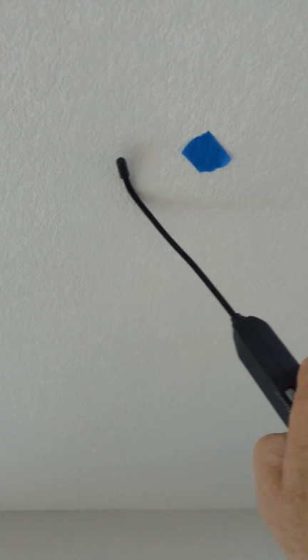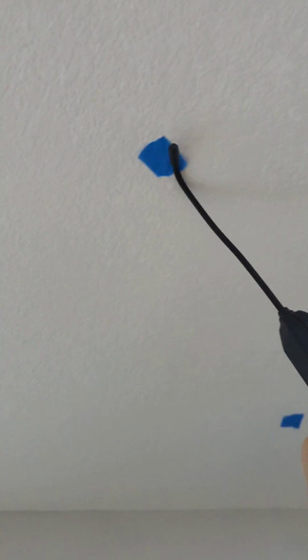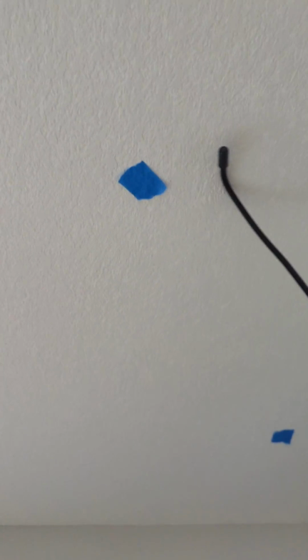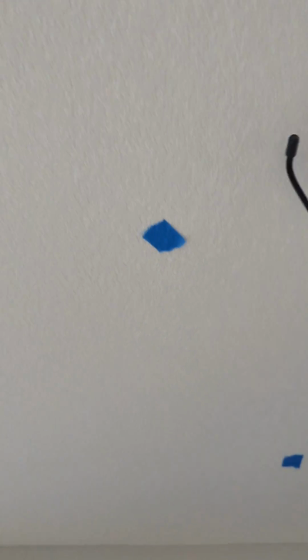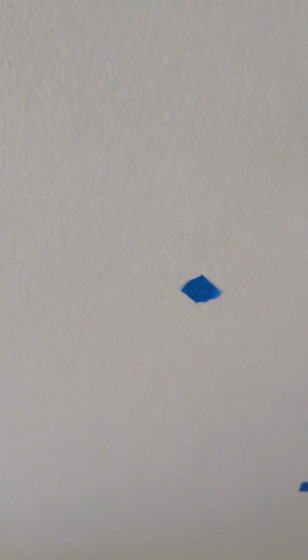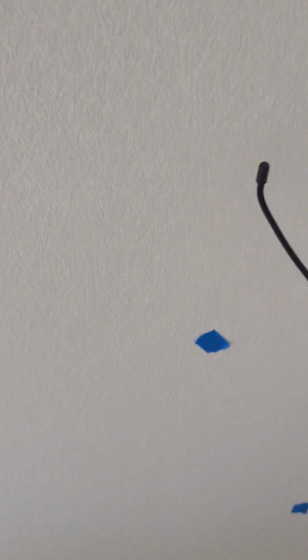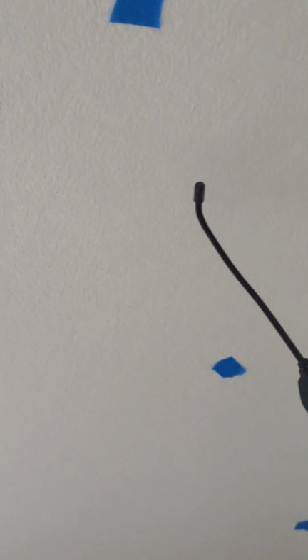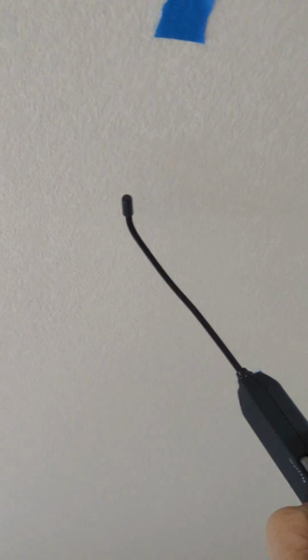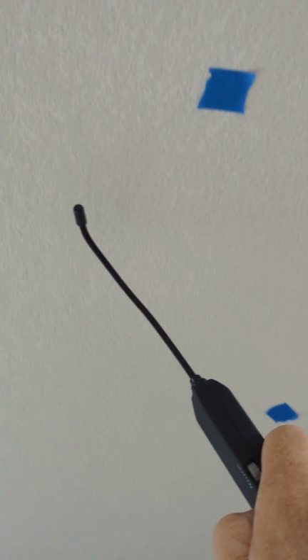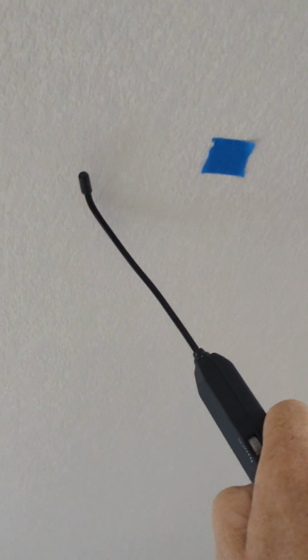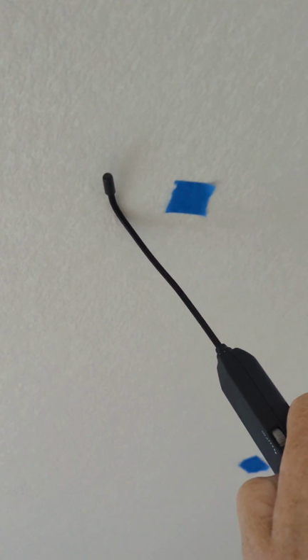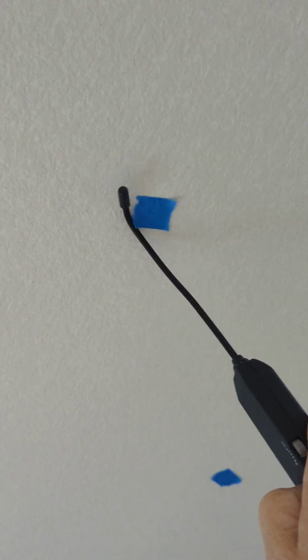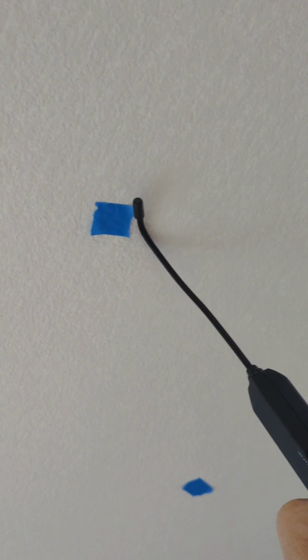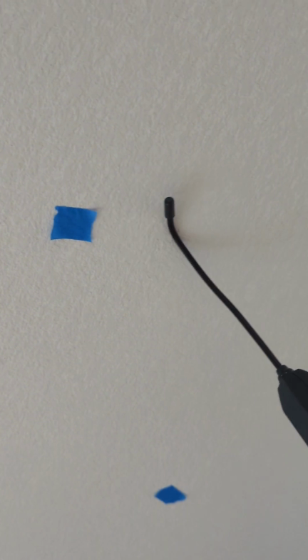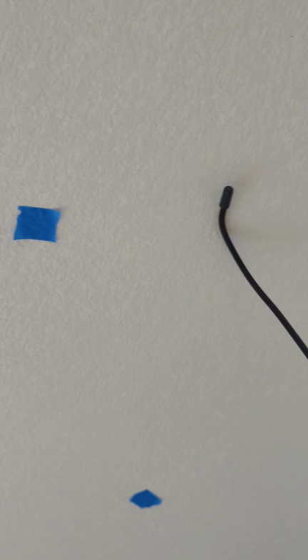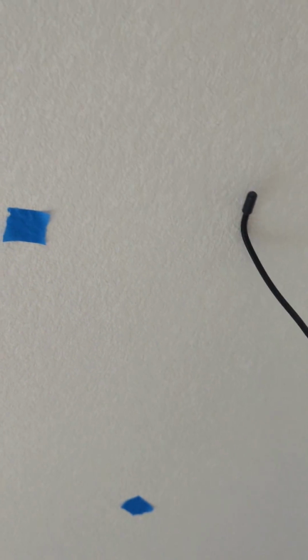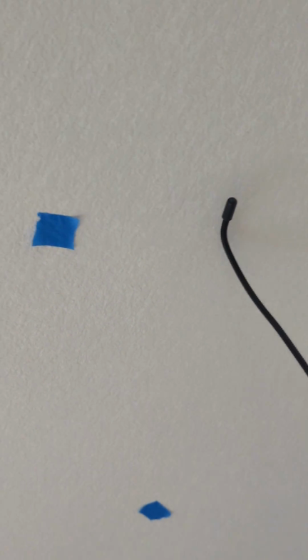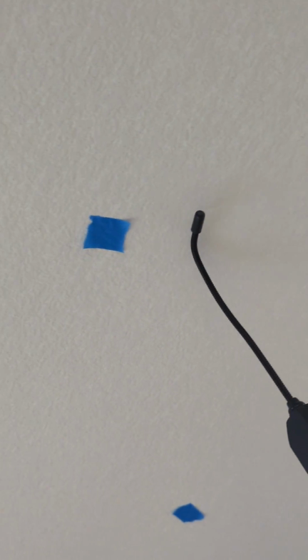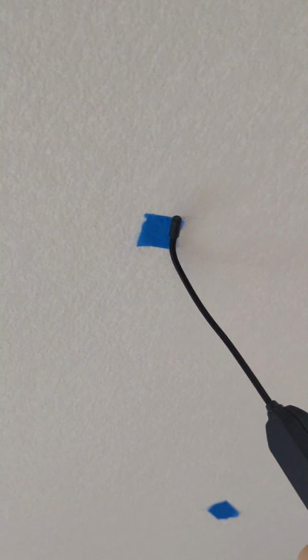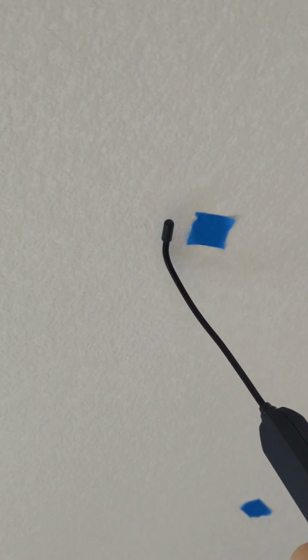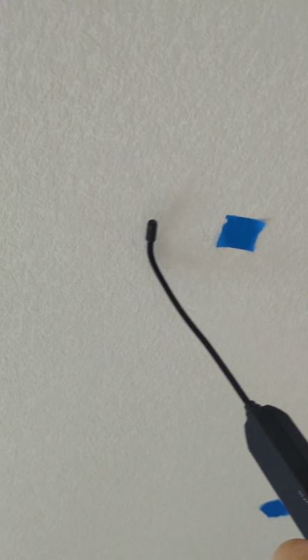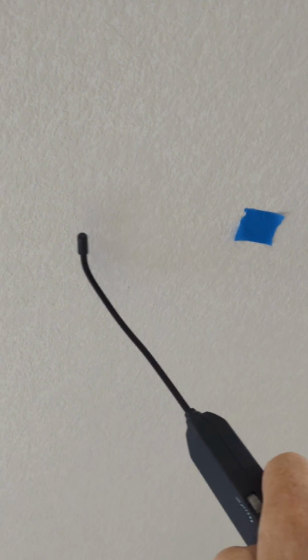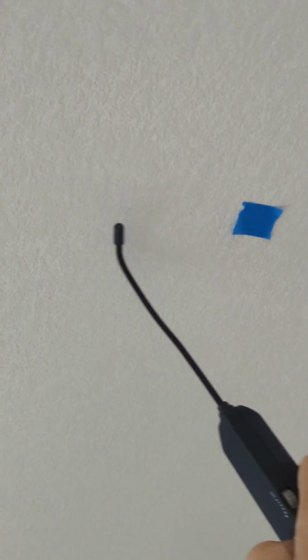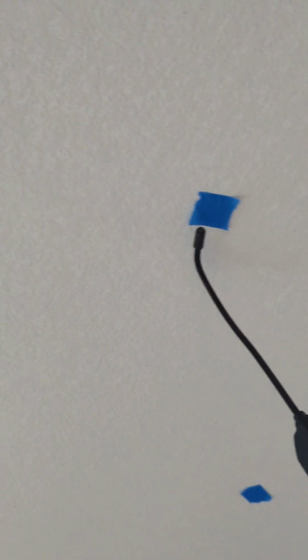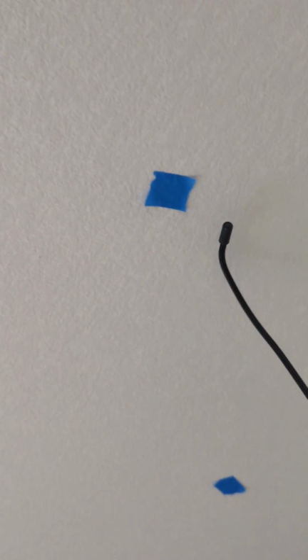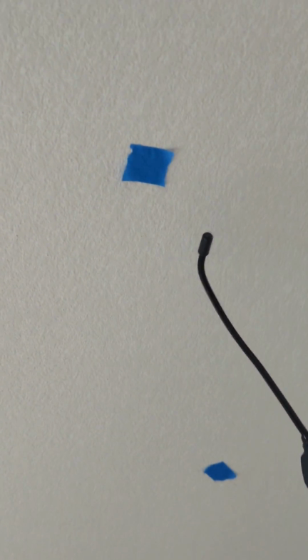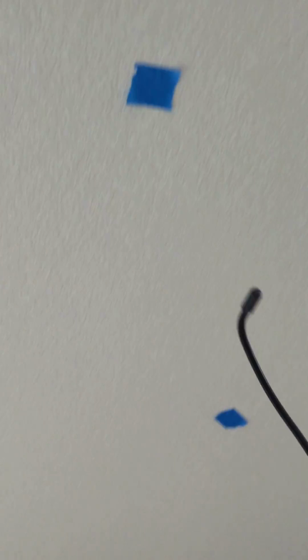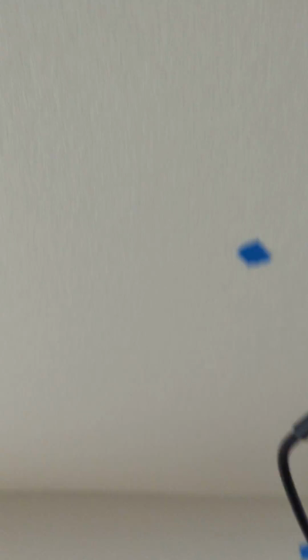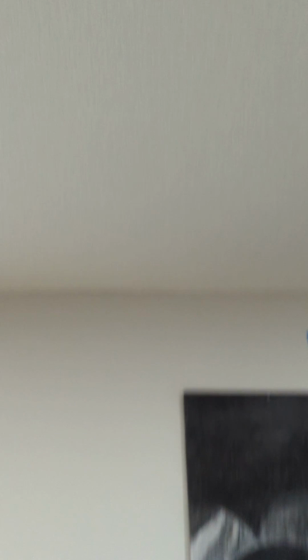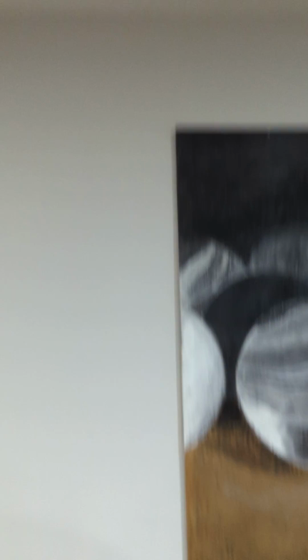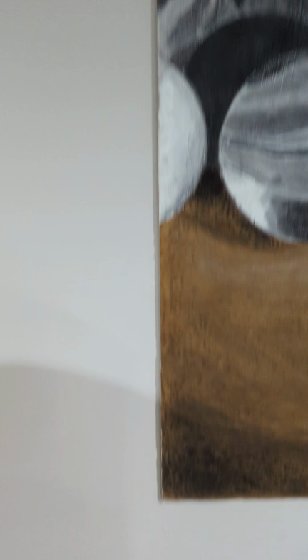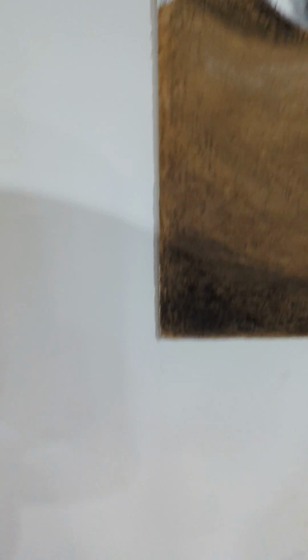So the wire is going through my ceiling, and that's how I was able to trace my wire.